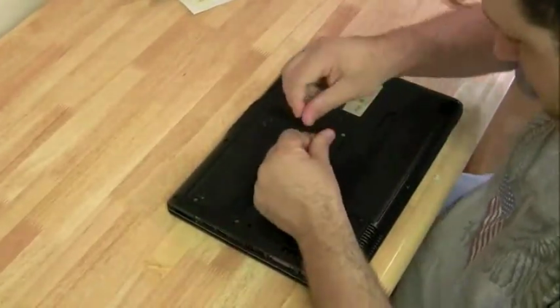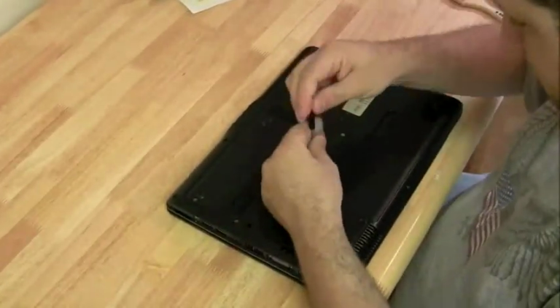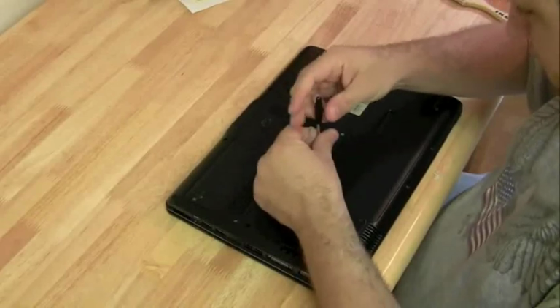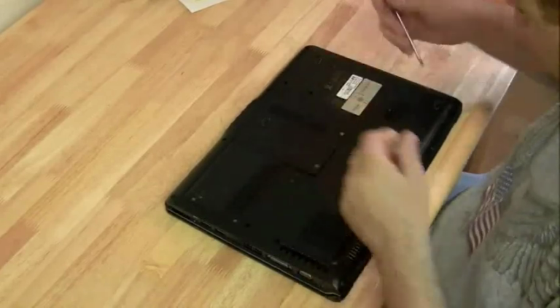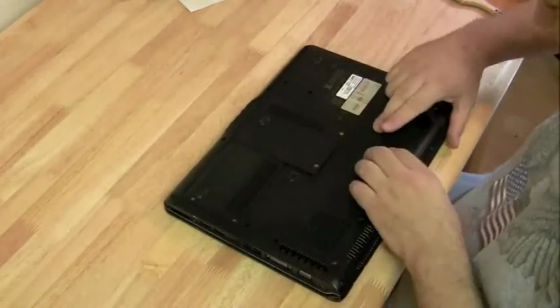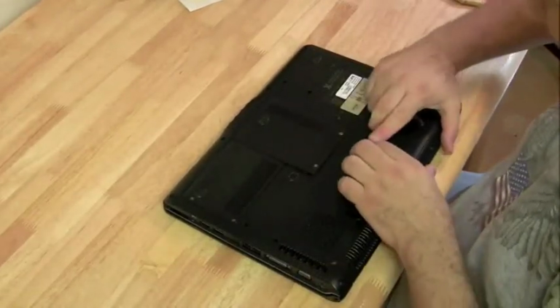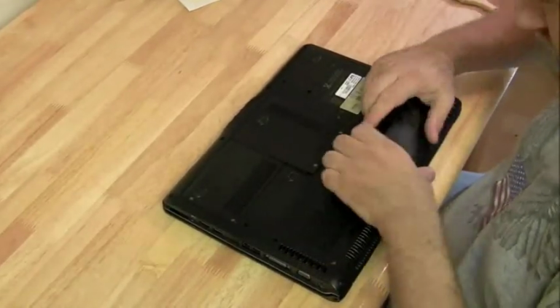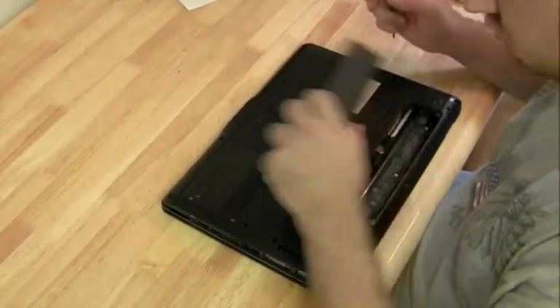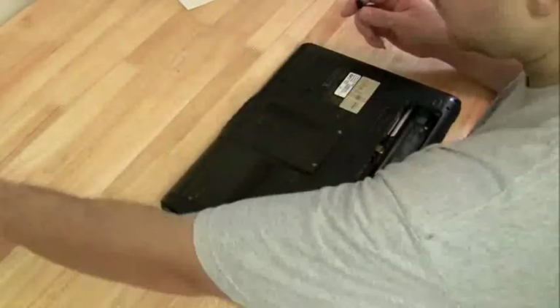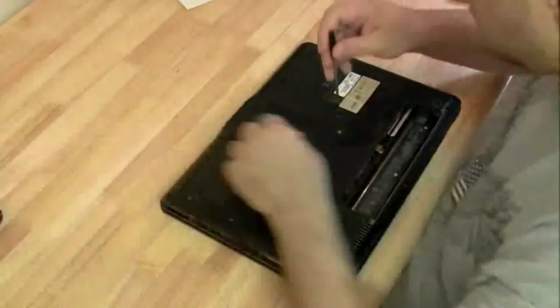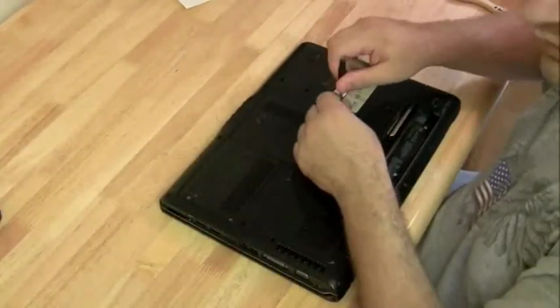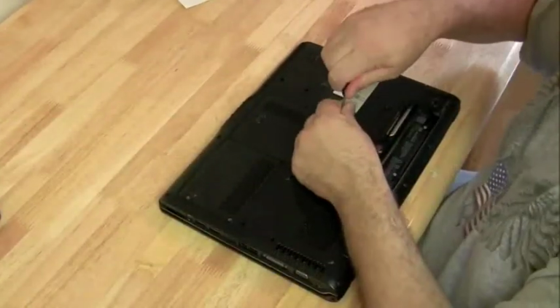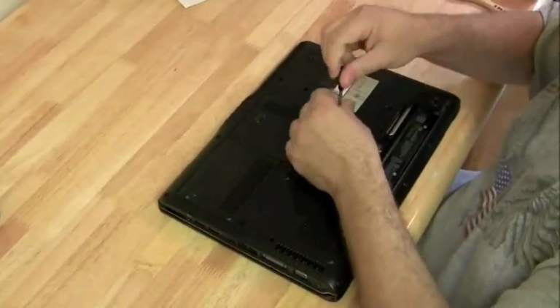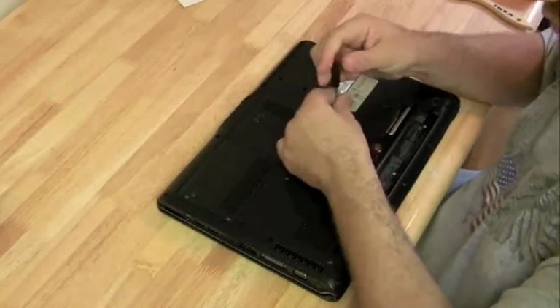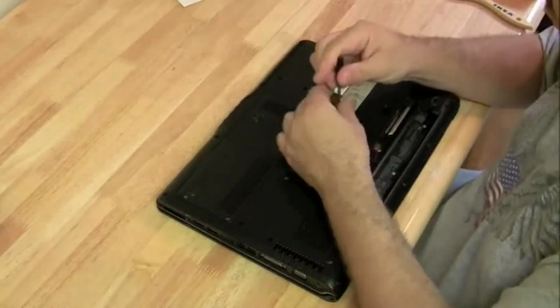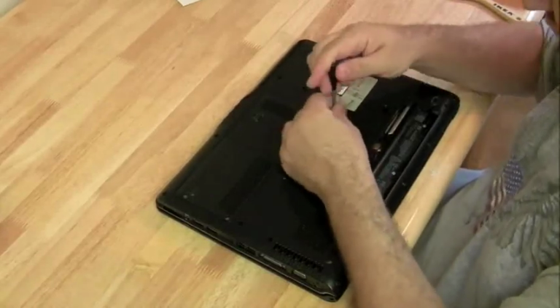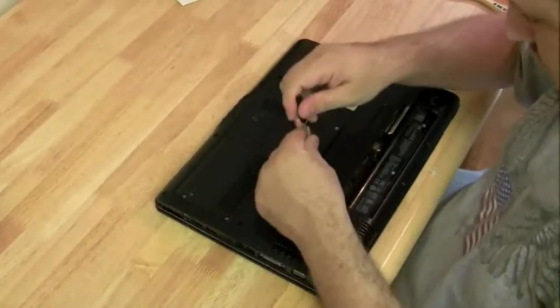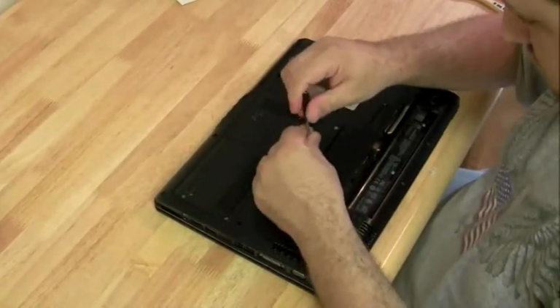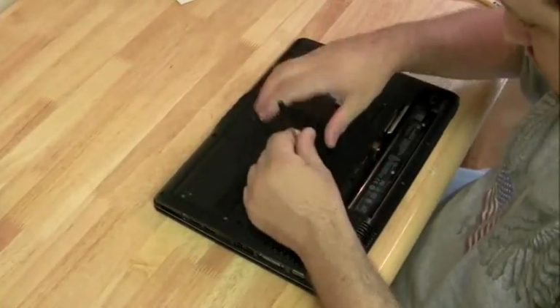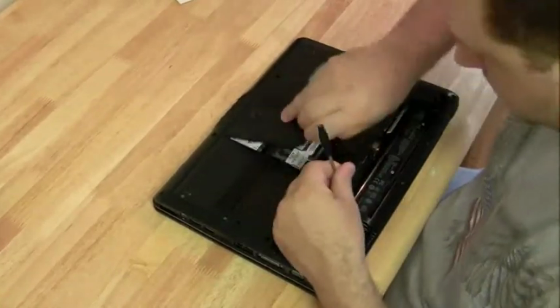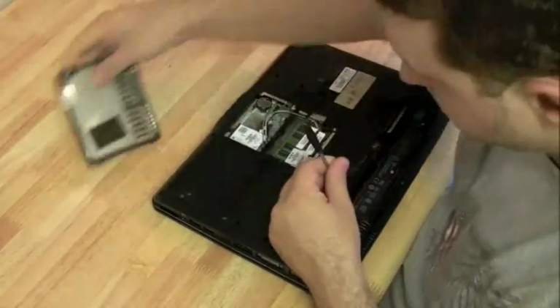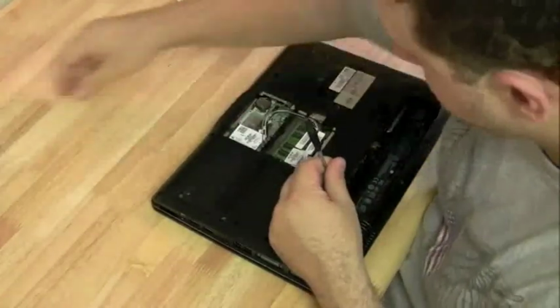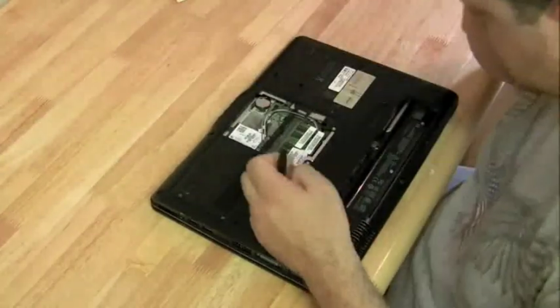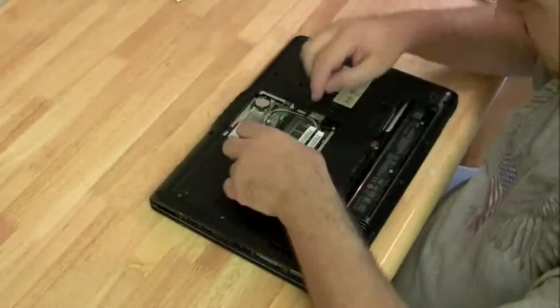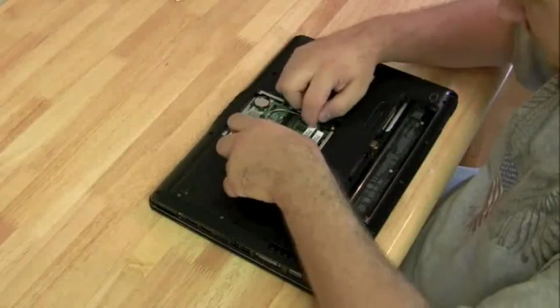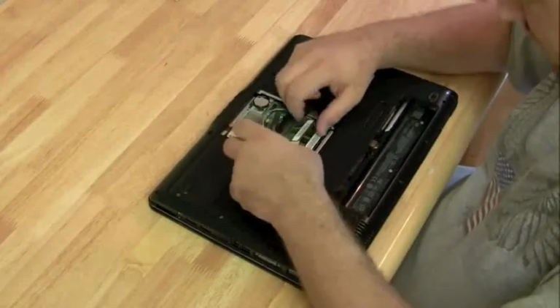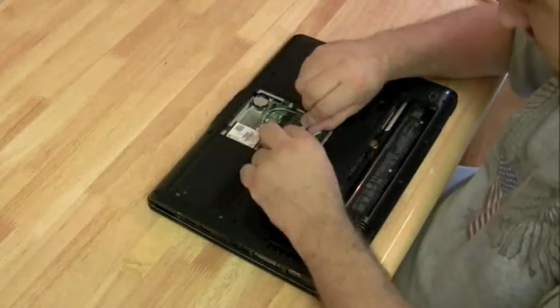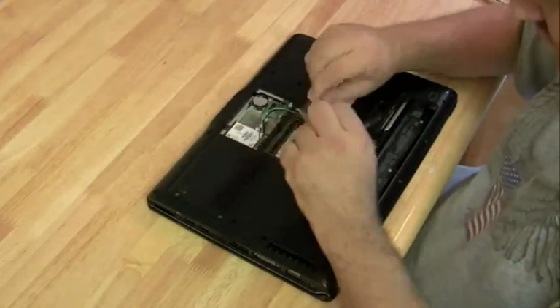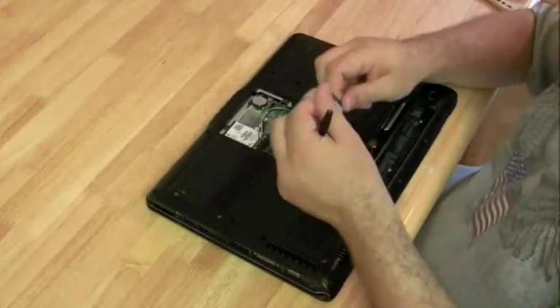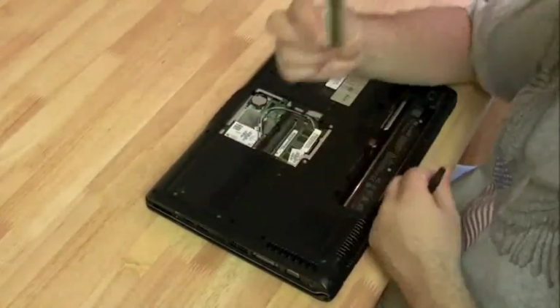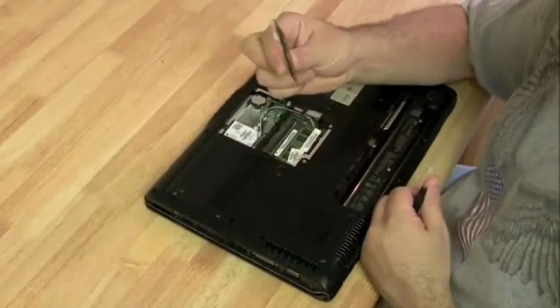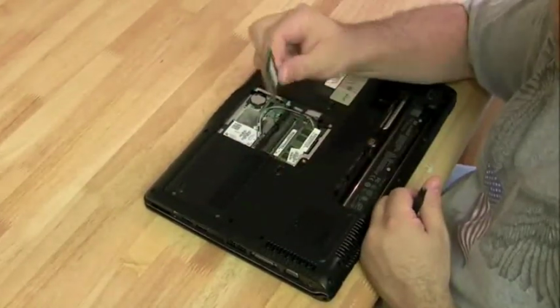Since we already did a motherboard replacement on the DV6000, I'm just going to do this one in fast motion. You might be able to get something out of it because I'm doing it from a different angle. If you were planning on taking apart a DV6000 and you missed something in the first video, this will work for you. So I'm just going to speed it up right now.